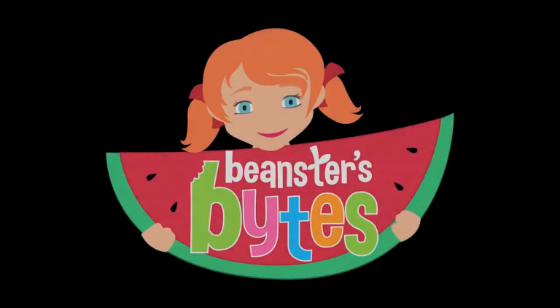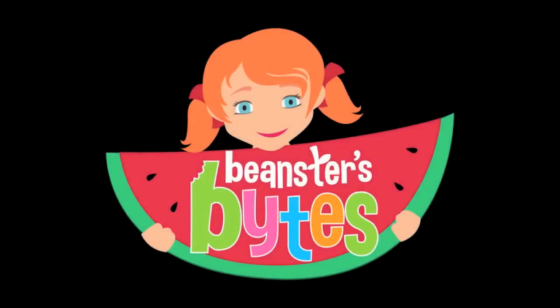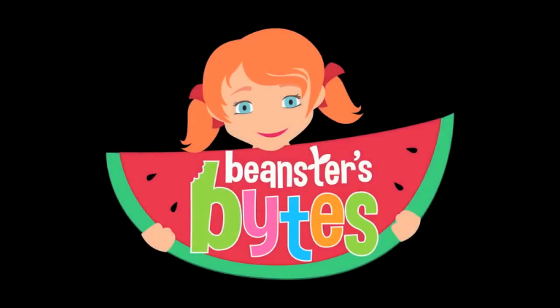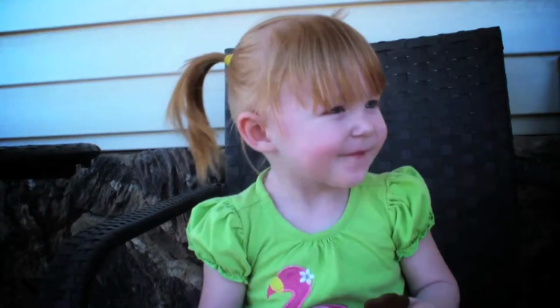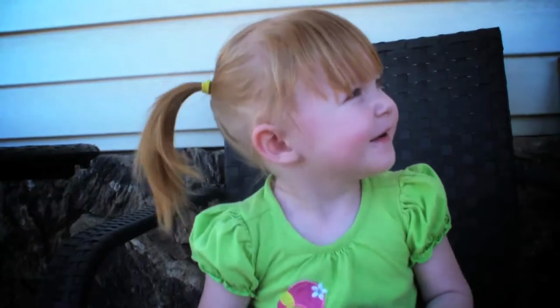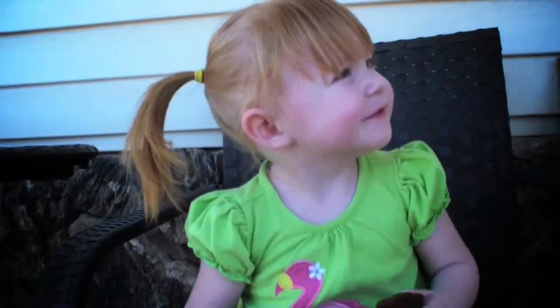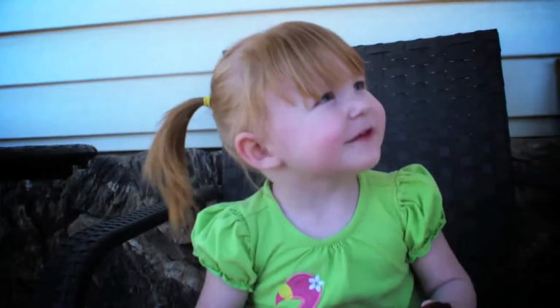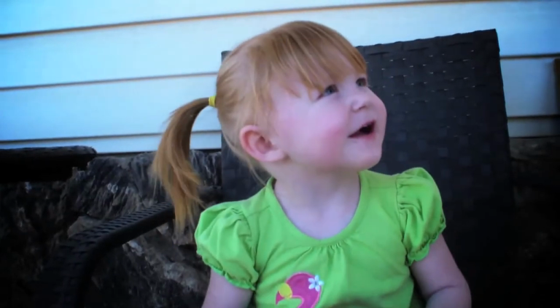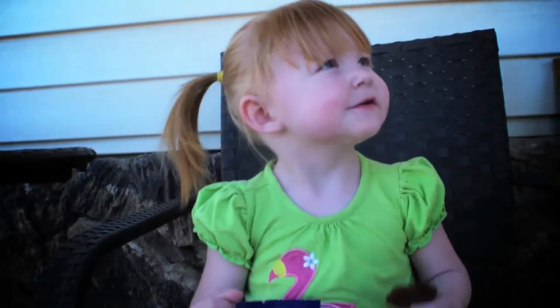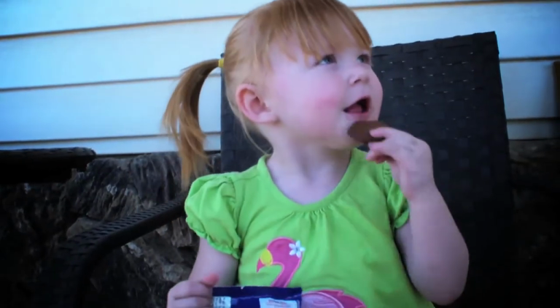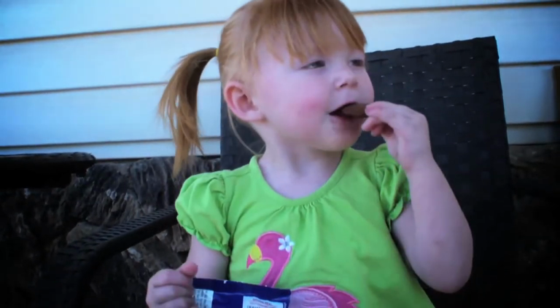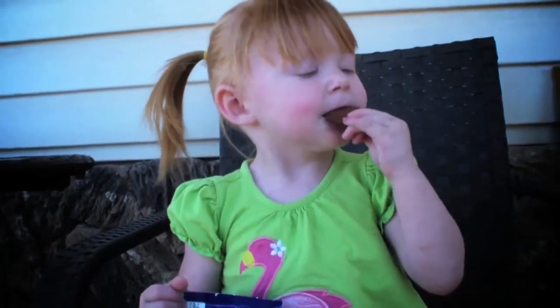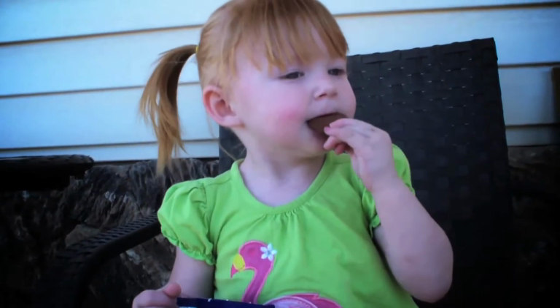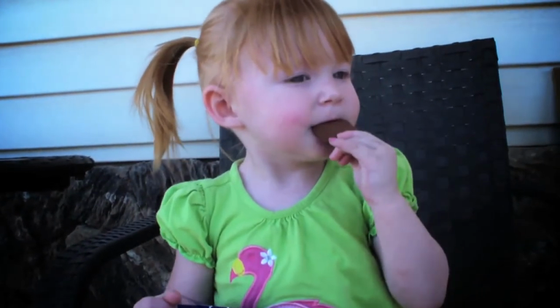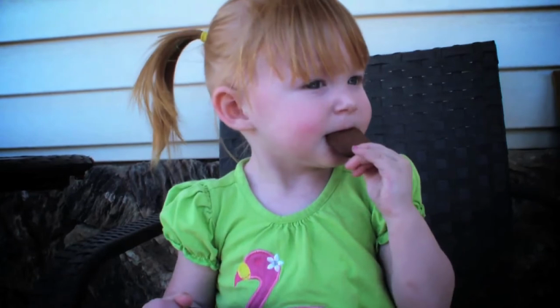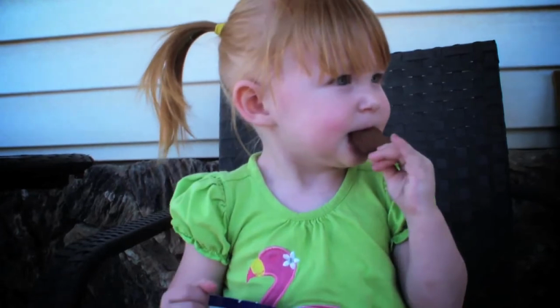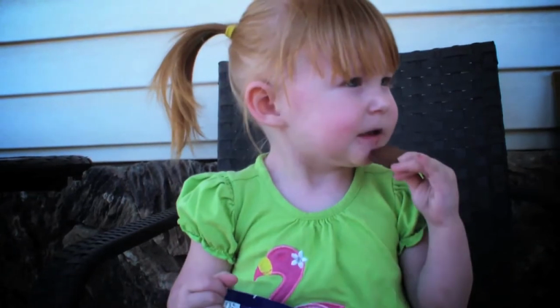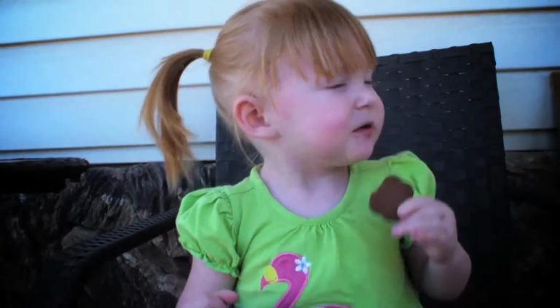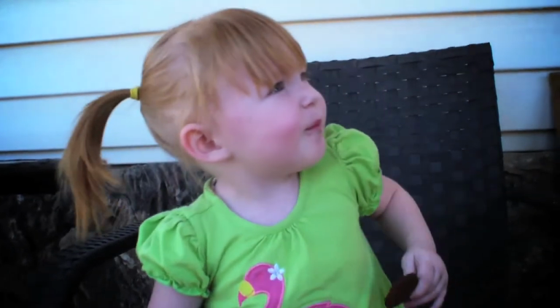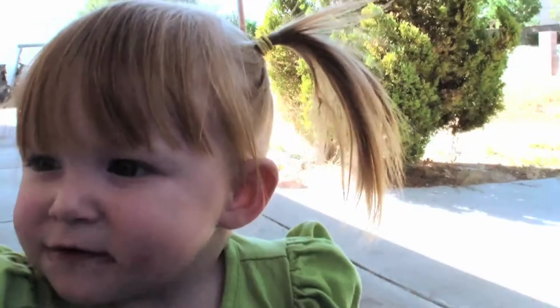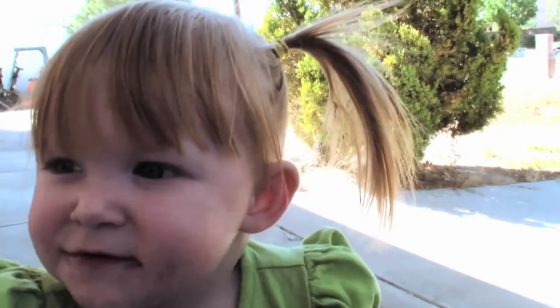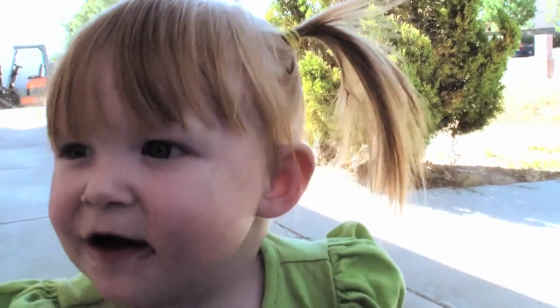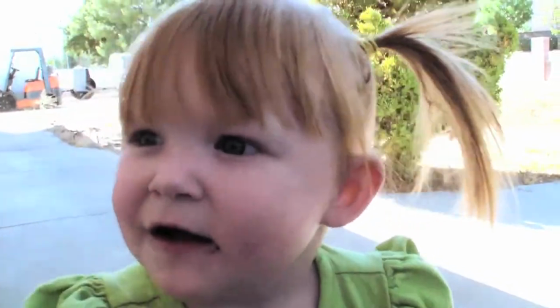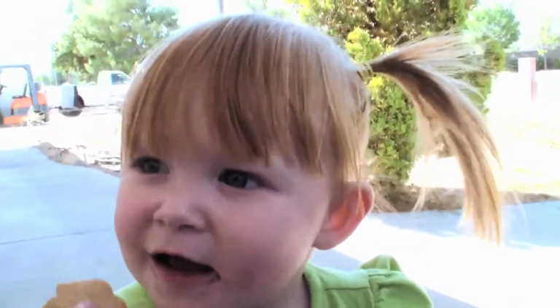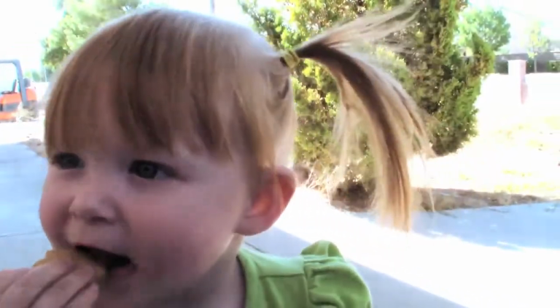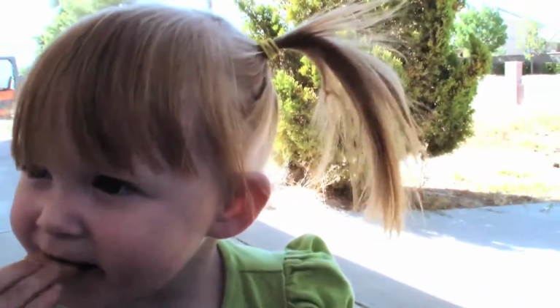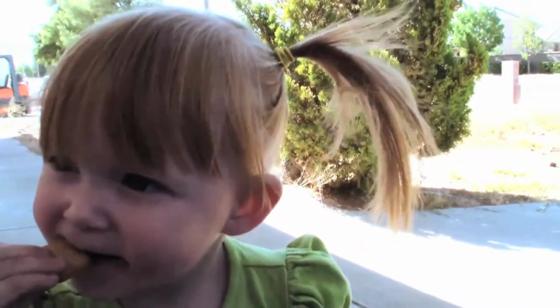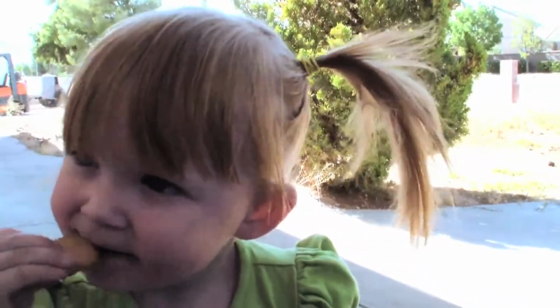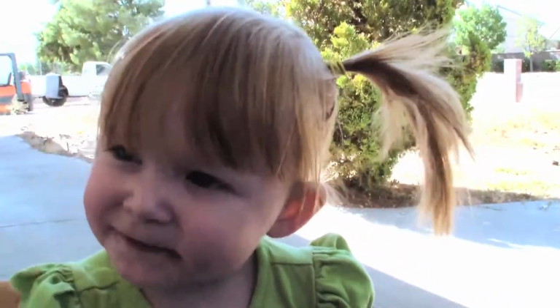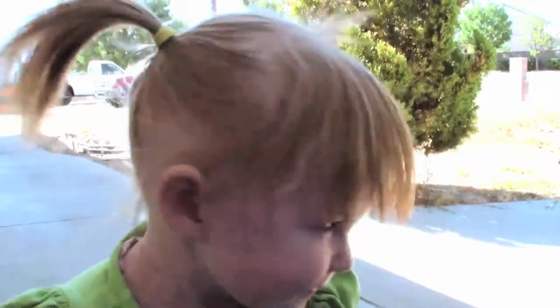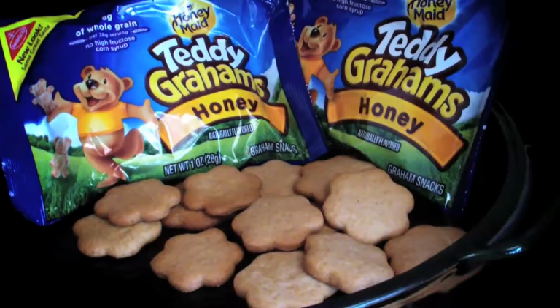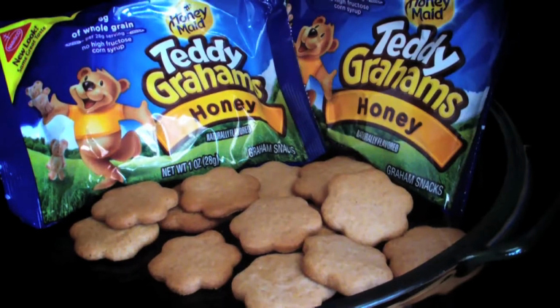Teddy Grahams and other box cookies are very popular when it comes to toddlers. Here's a recipe to make your own with no preservatives or artificial colors. We'll start with honey flavor.